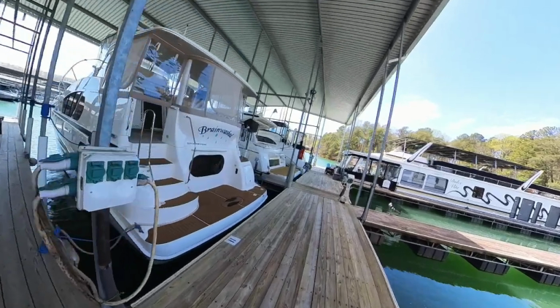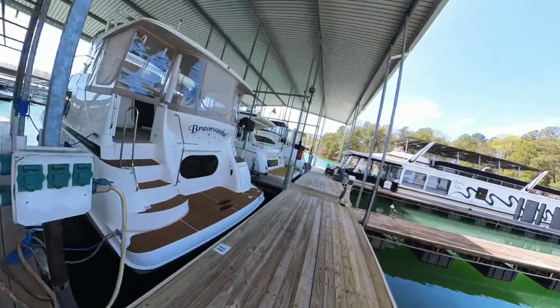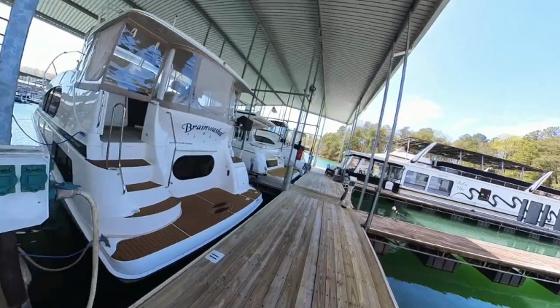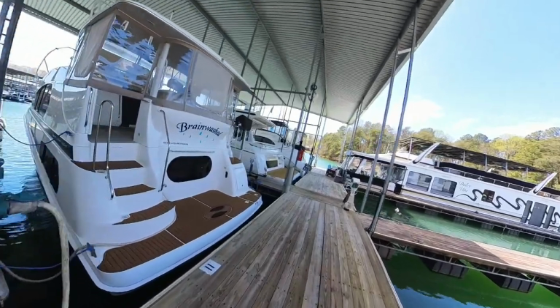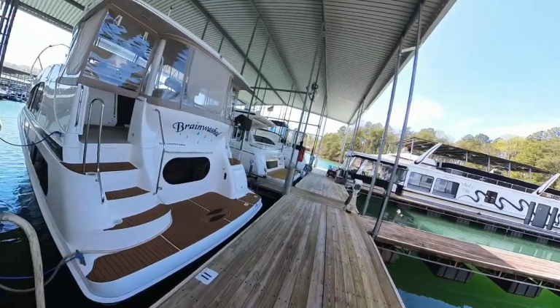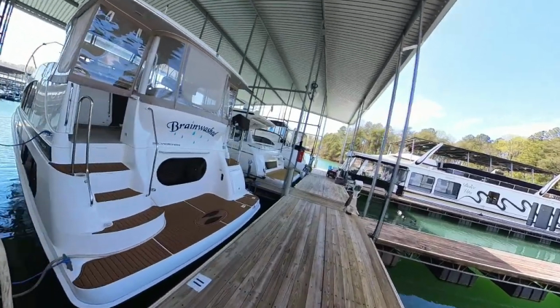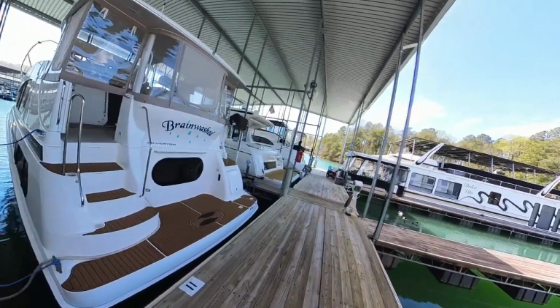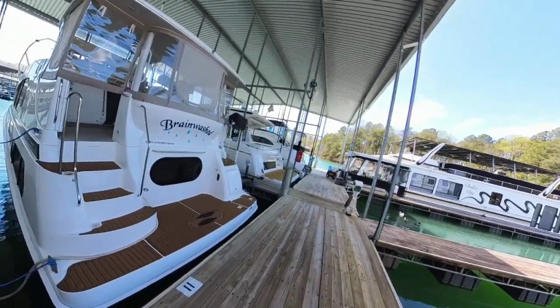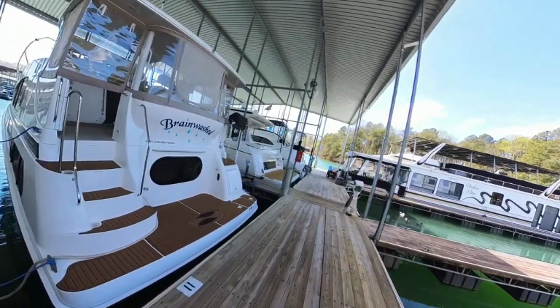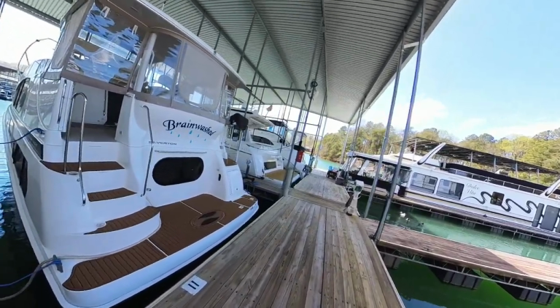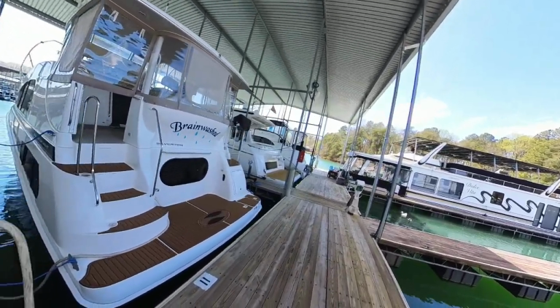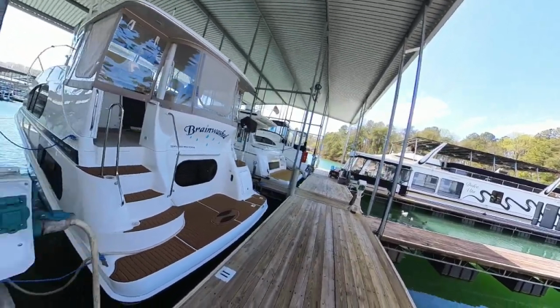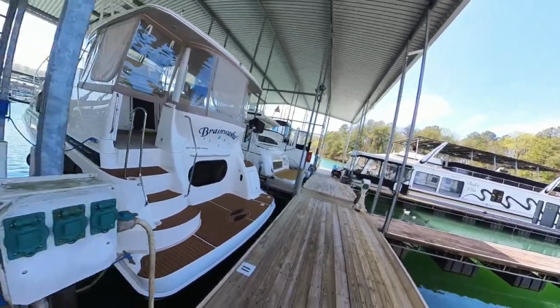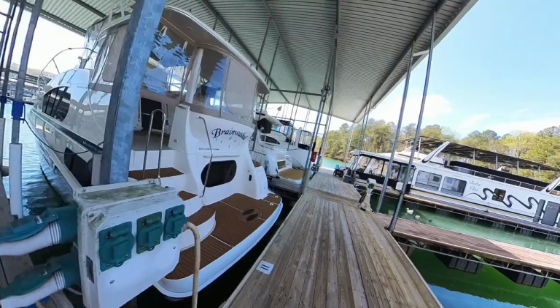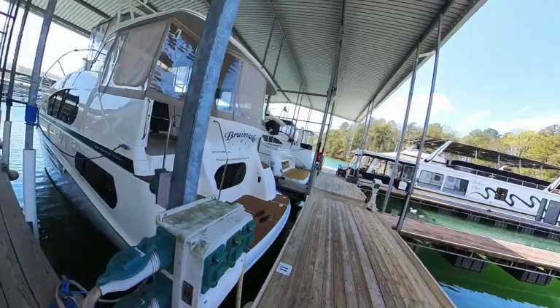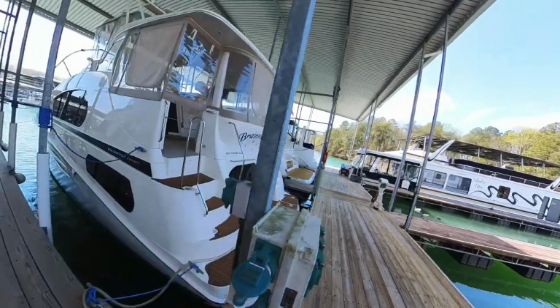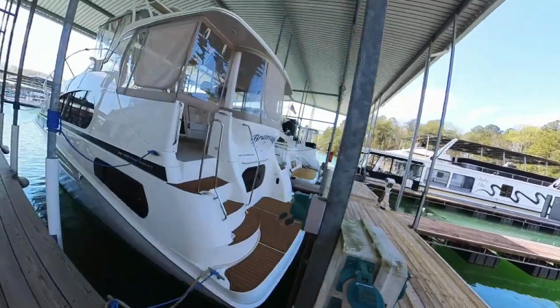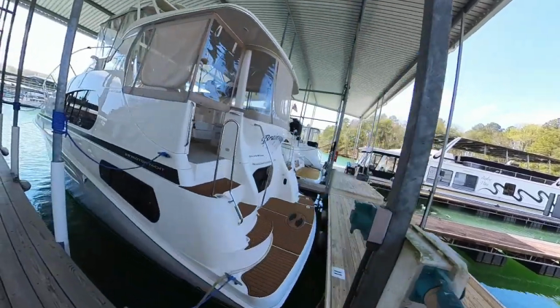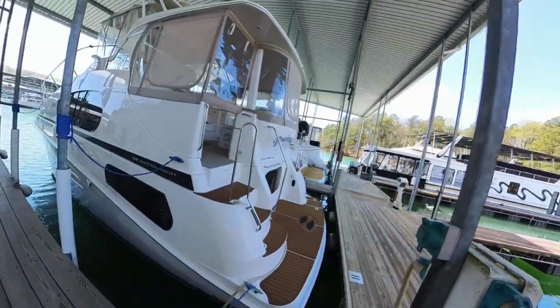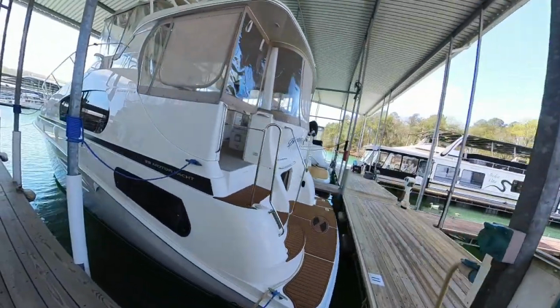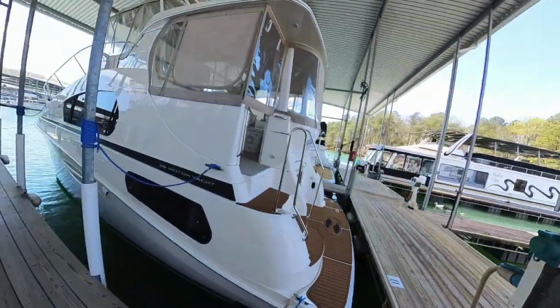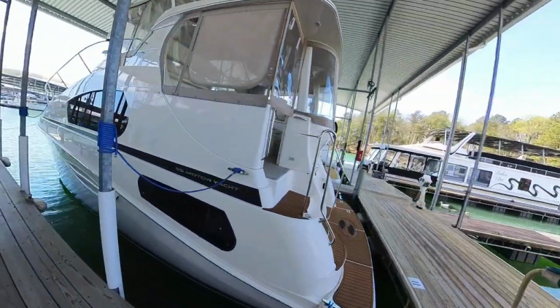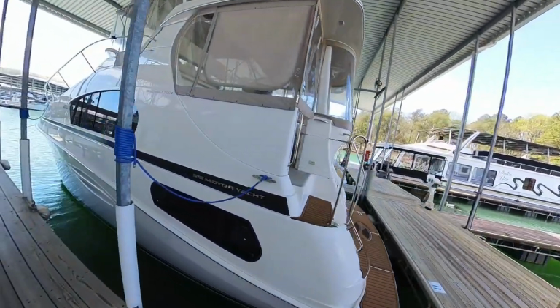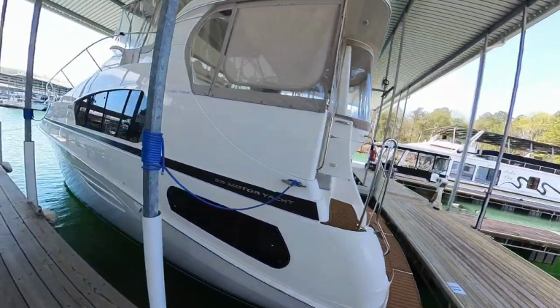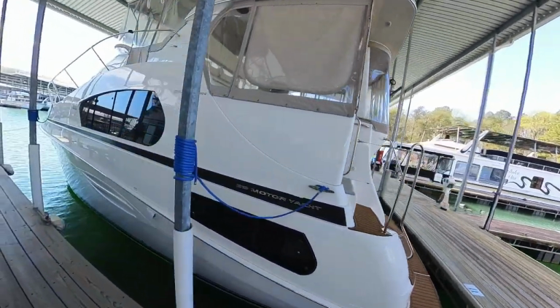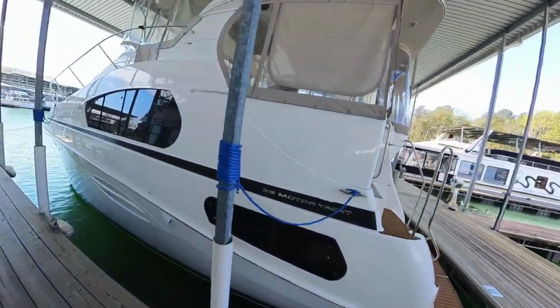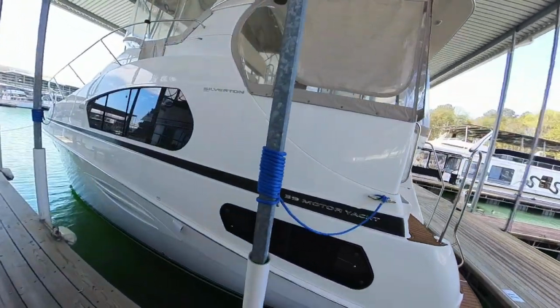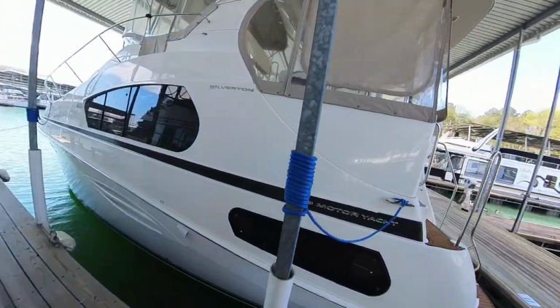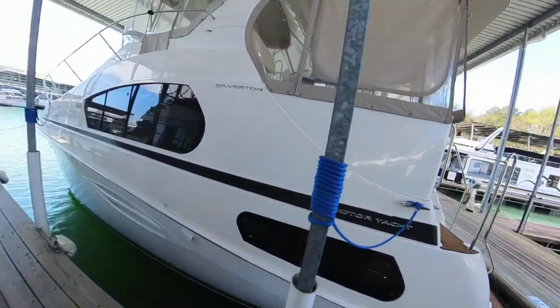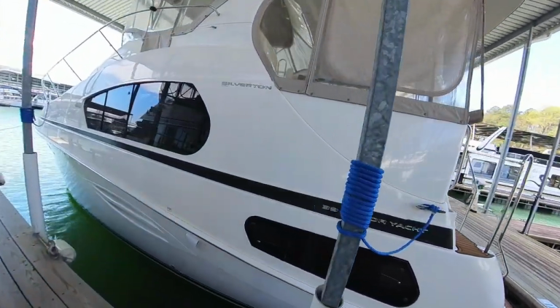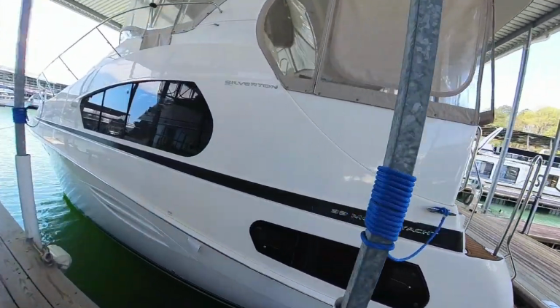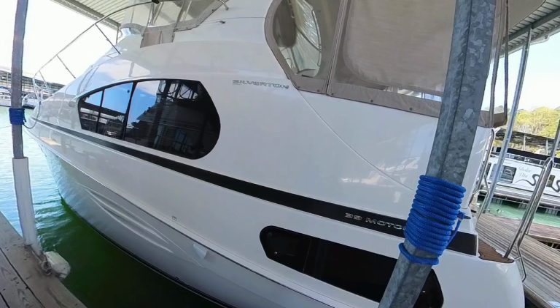Welcome to the tour of my boat, Brainwashed. This is a 2004 Silverton 39 motor yacht.